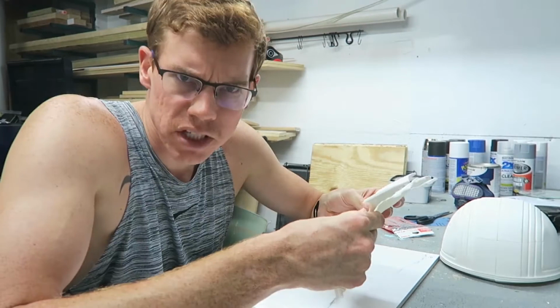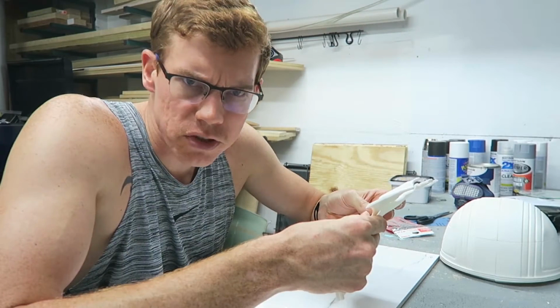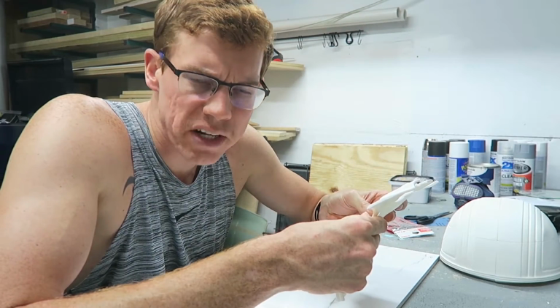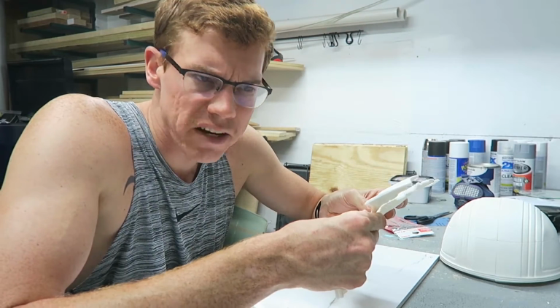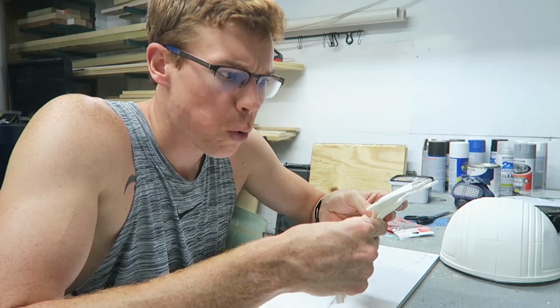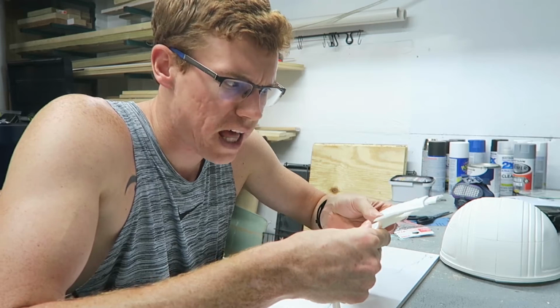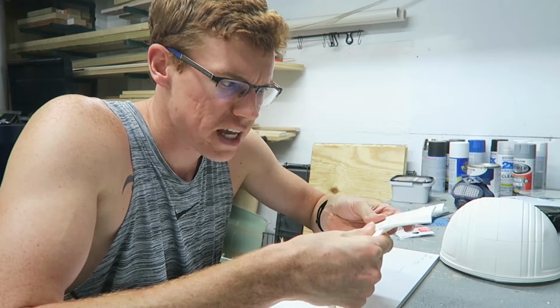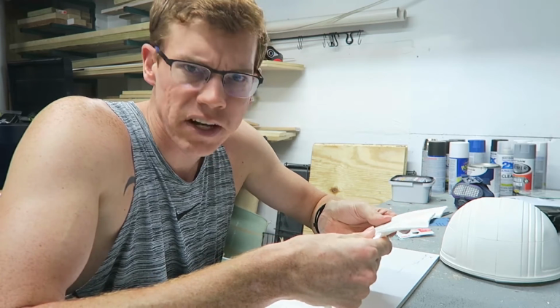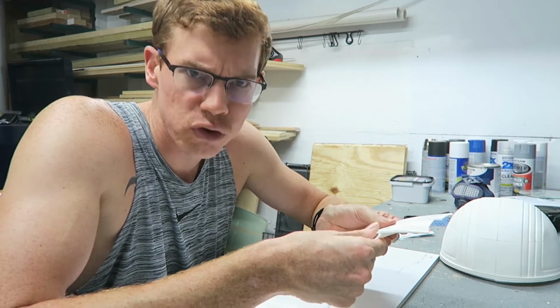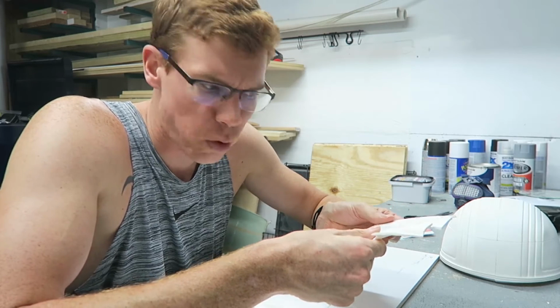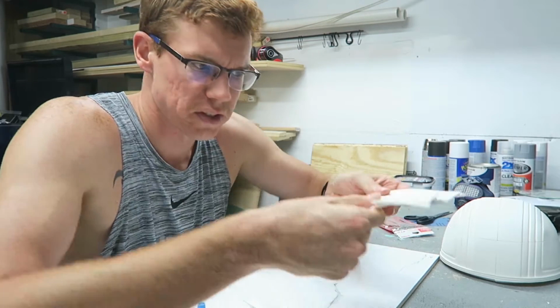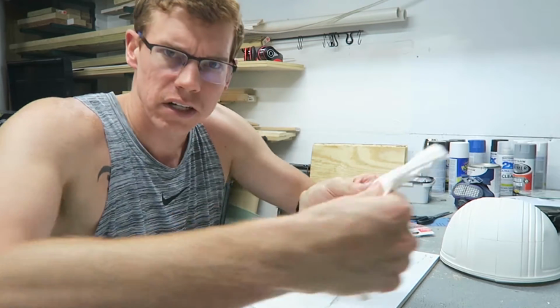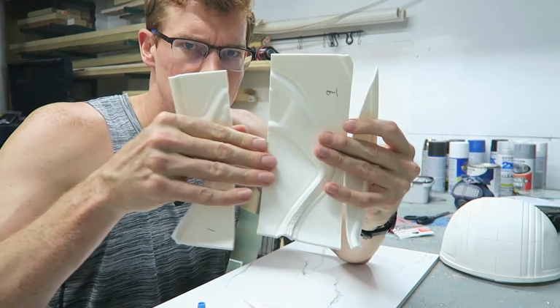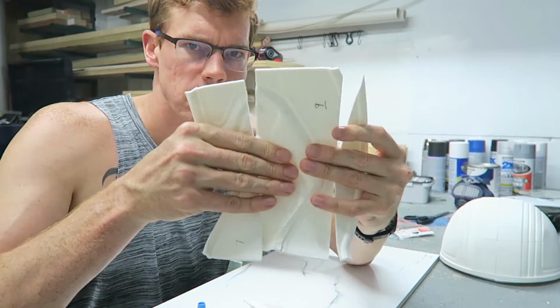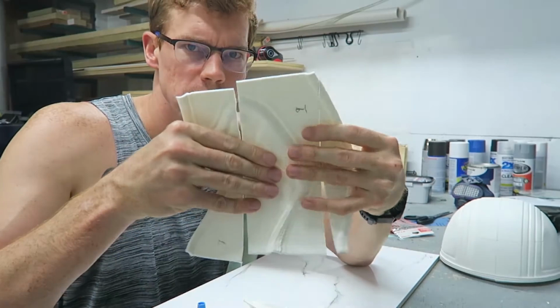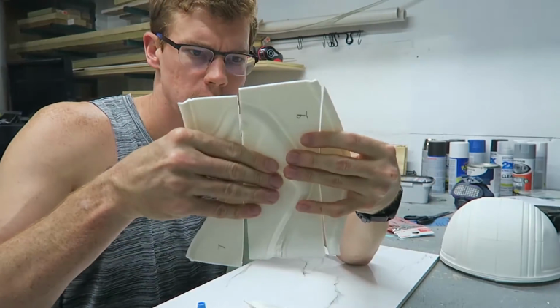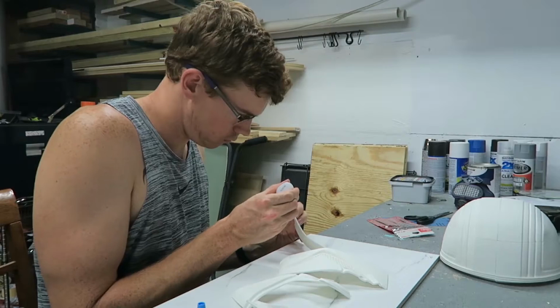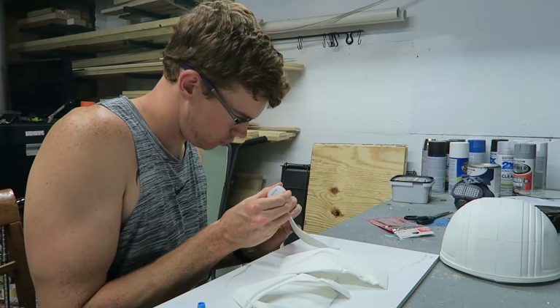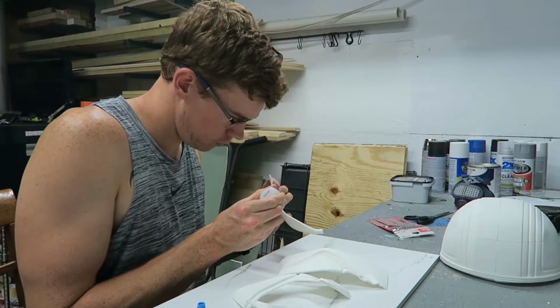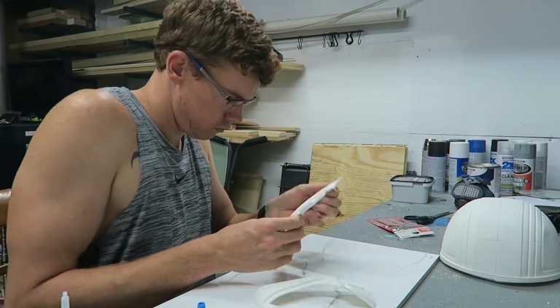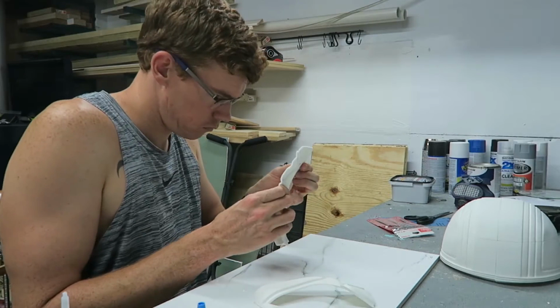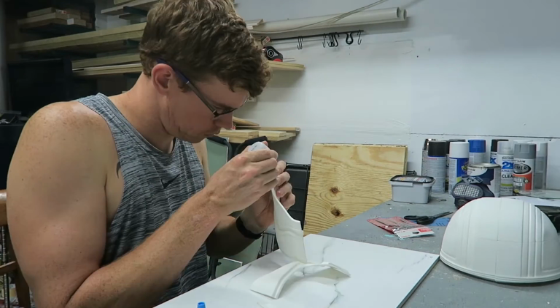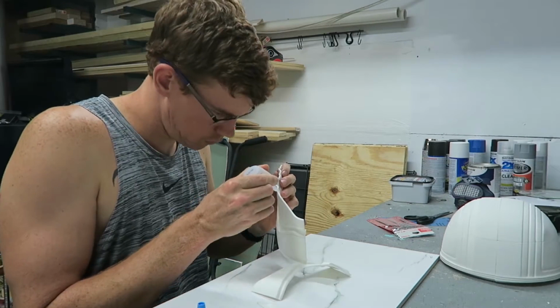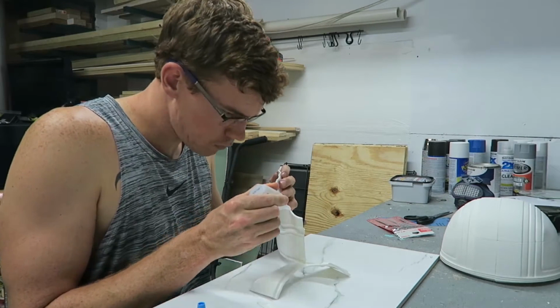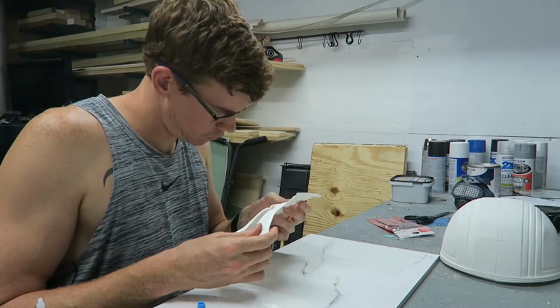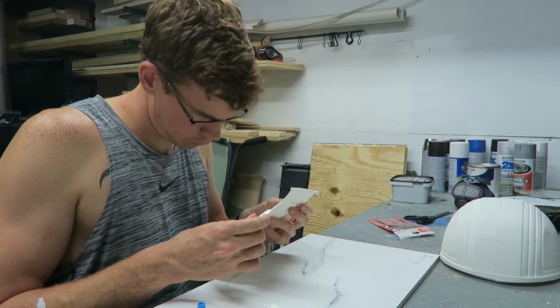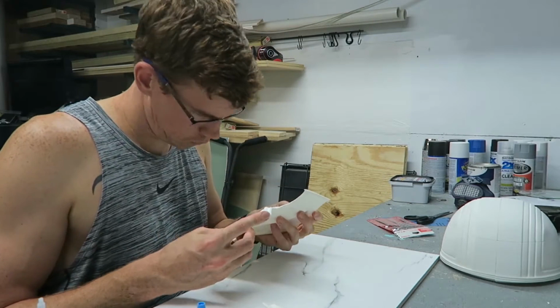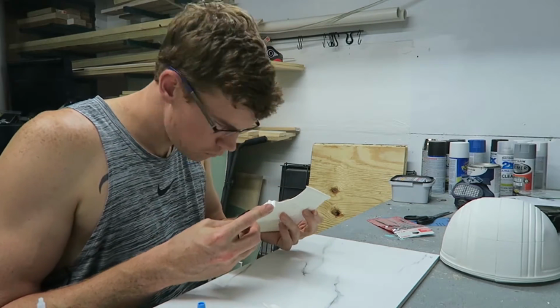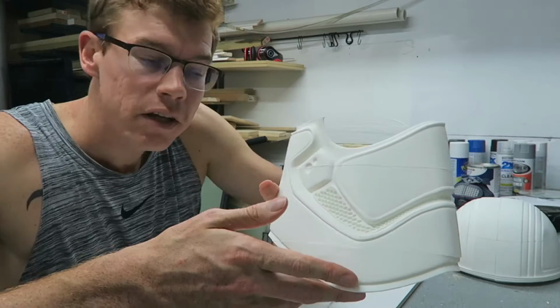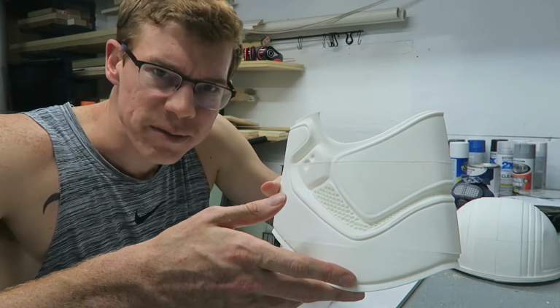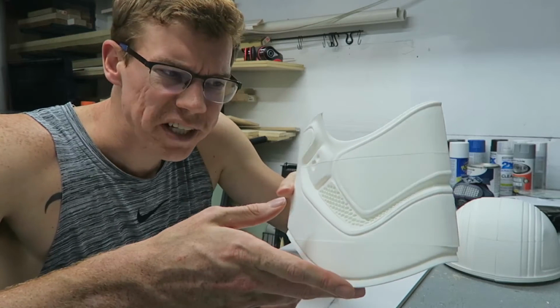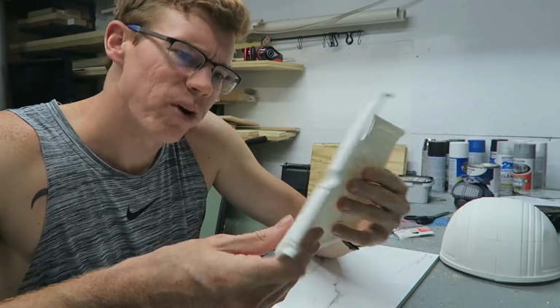So I'm going to try something different for the rest of the helmet. I'll glue each quarter of the helmet together first, and then join those four quarter pieces together. That seems to have worked out pretty well.